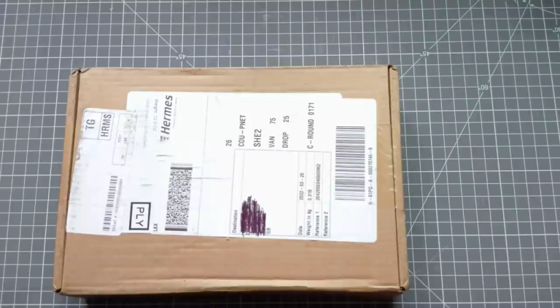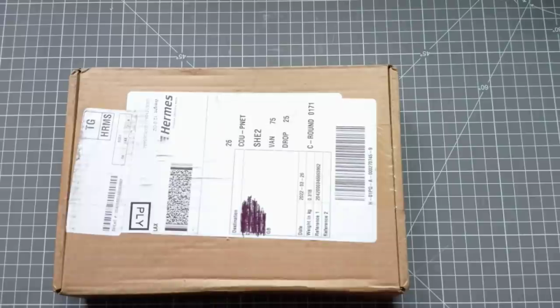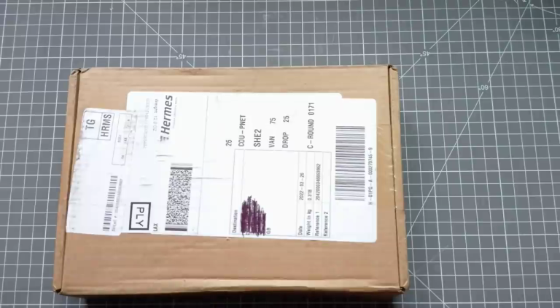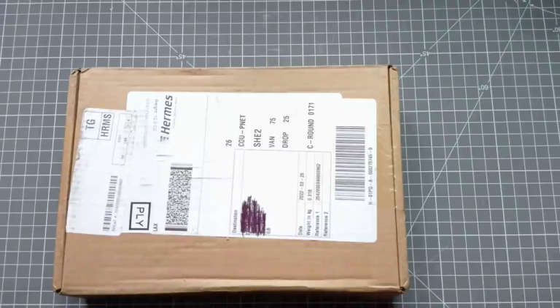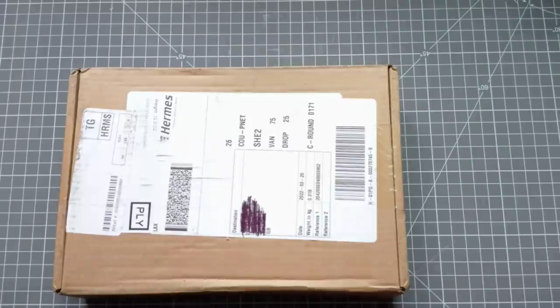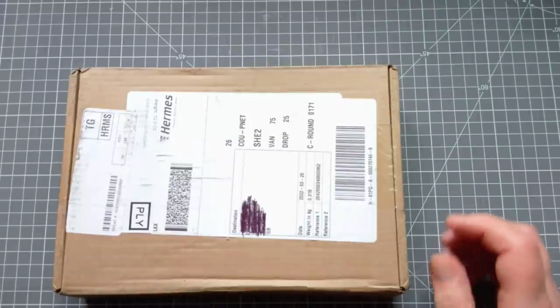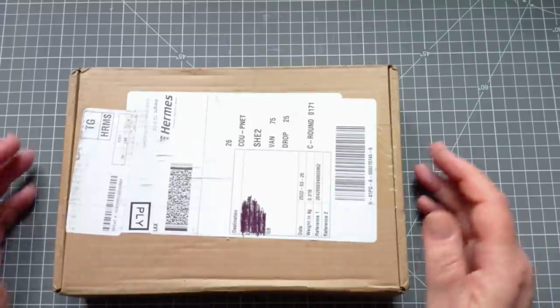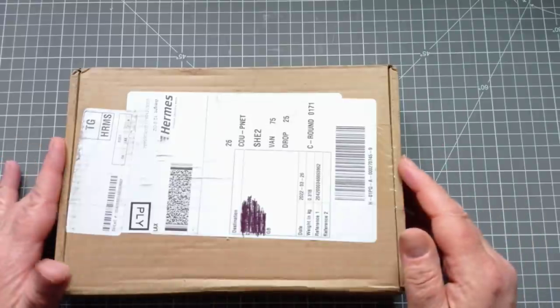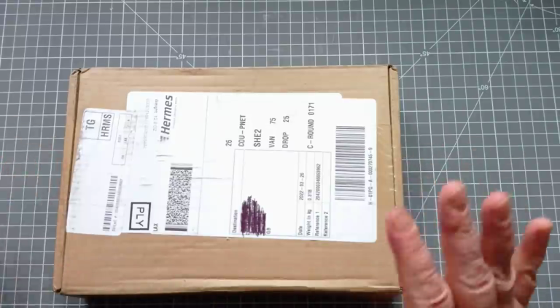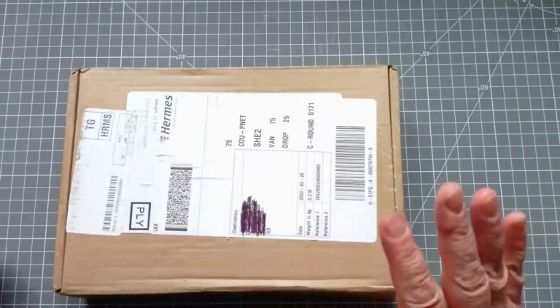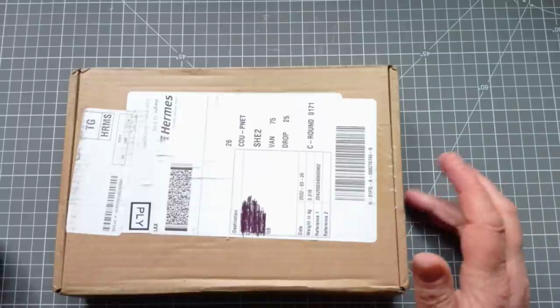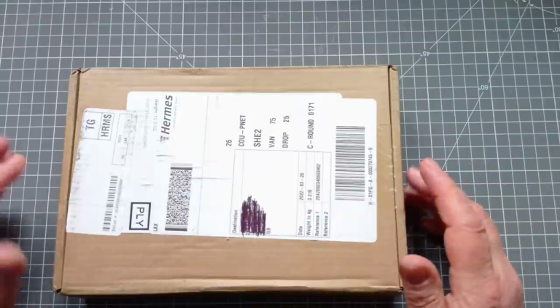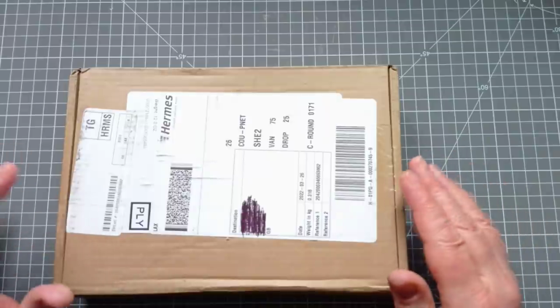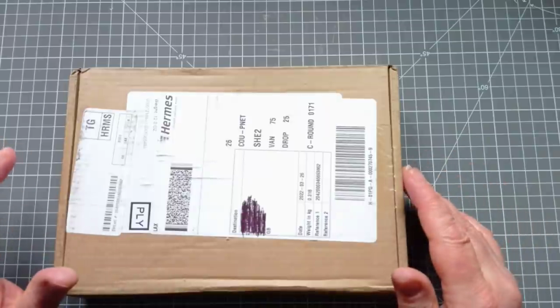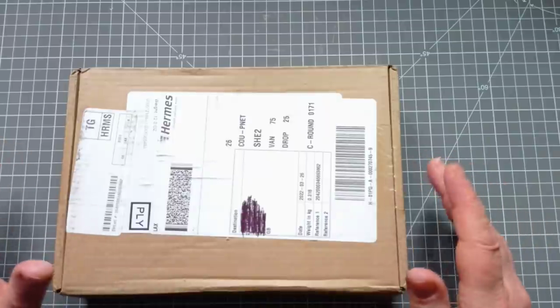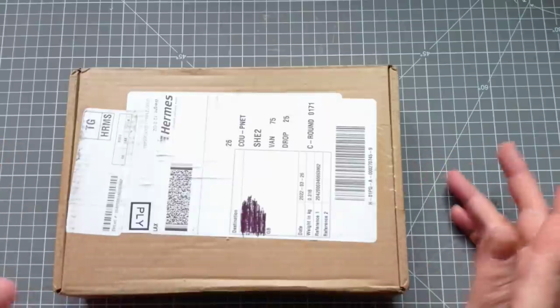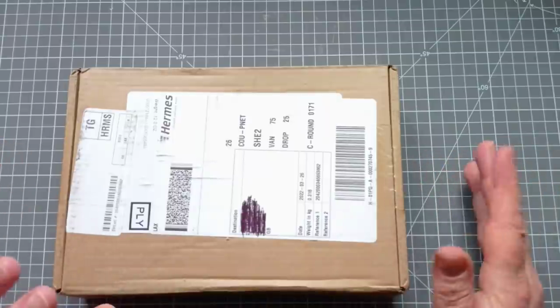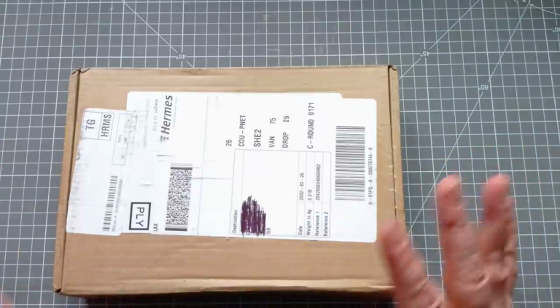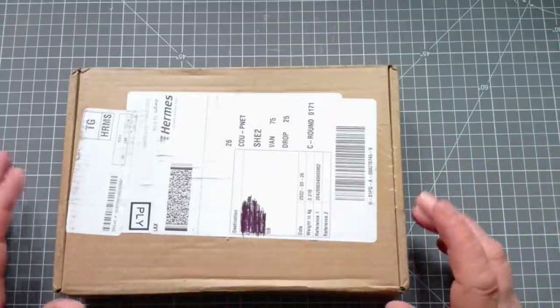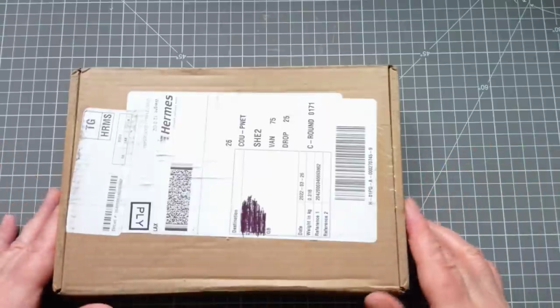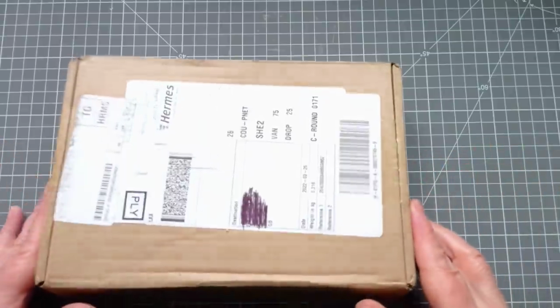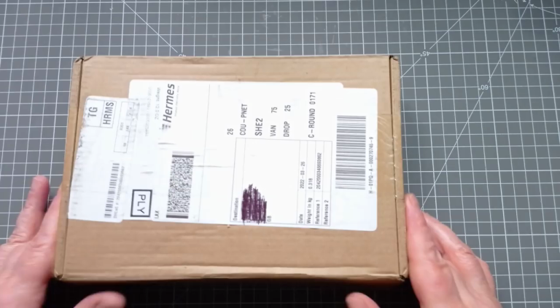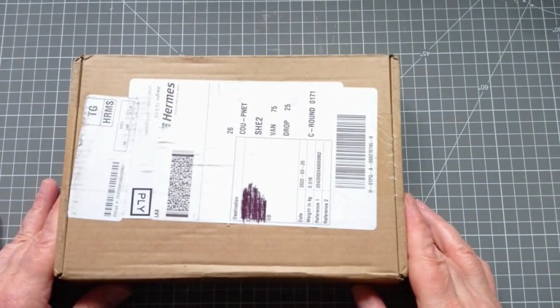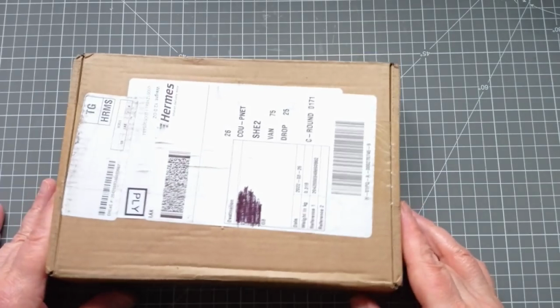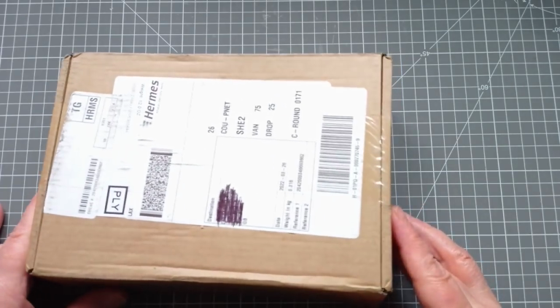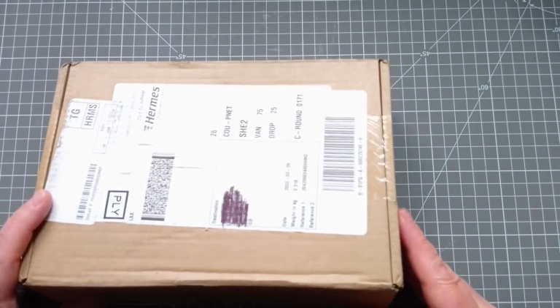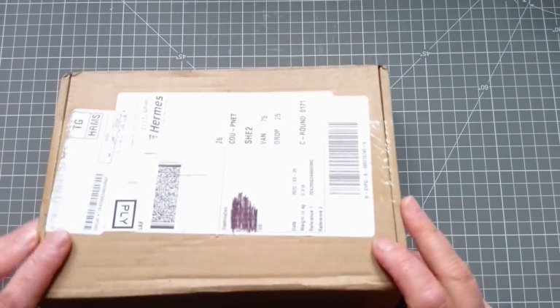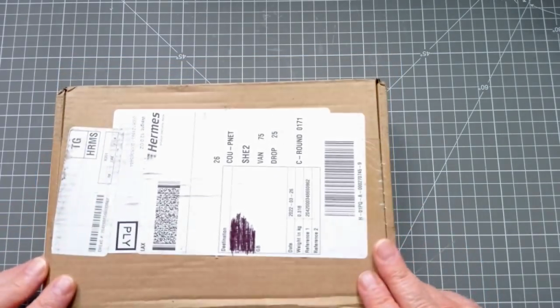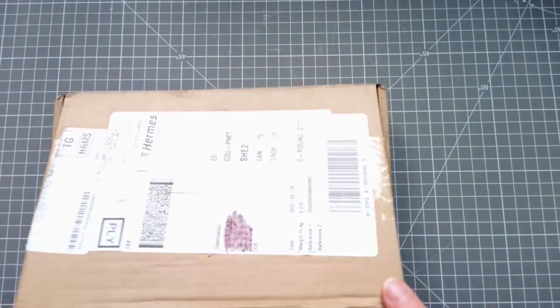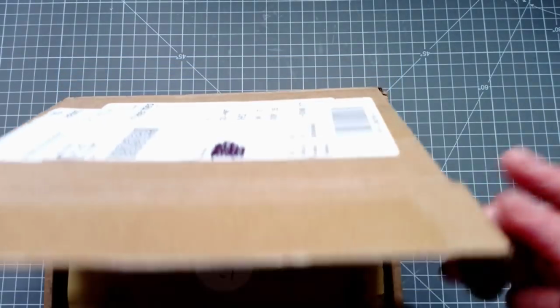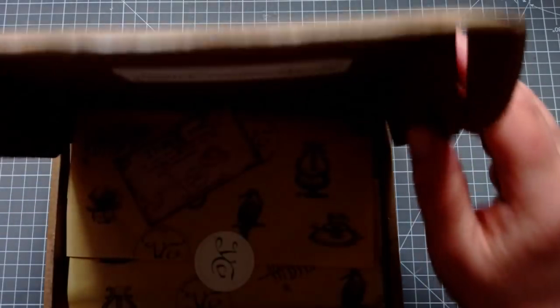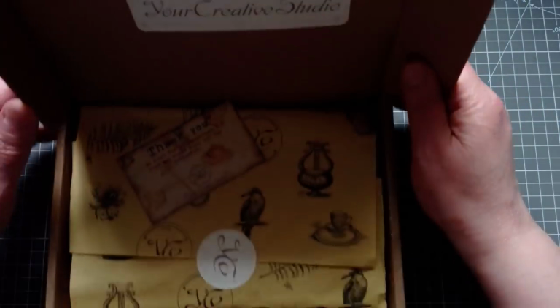Hello everyone, it's Julie from Camellia Crafts Designs. Welcome and welcome back. I'm here today with a little unboxing and then a little craft project with the things I'm unboxing — it's the Your Creative Studio monthly subscription box.